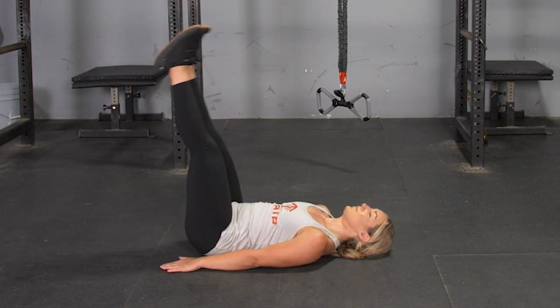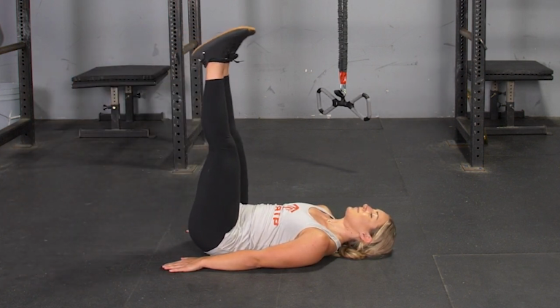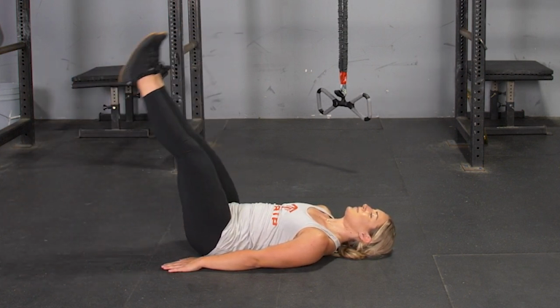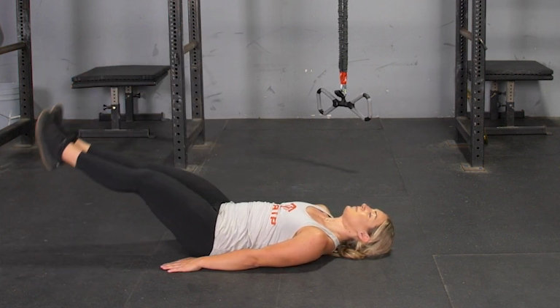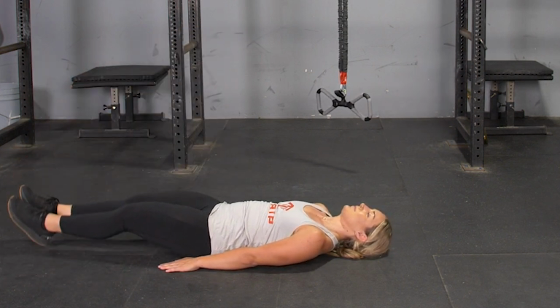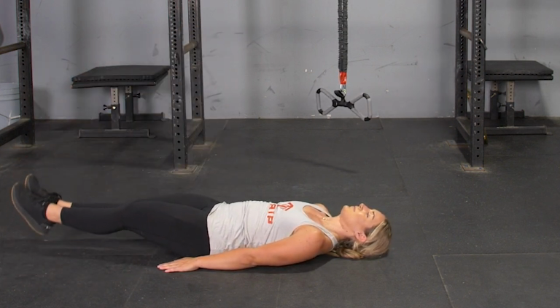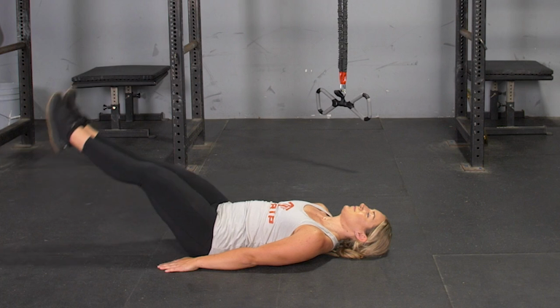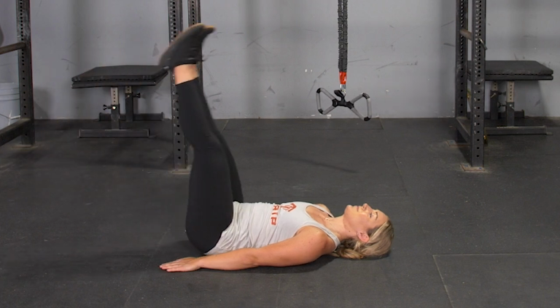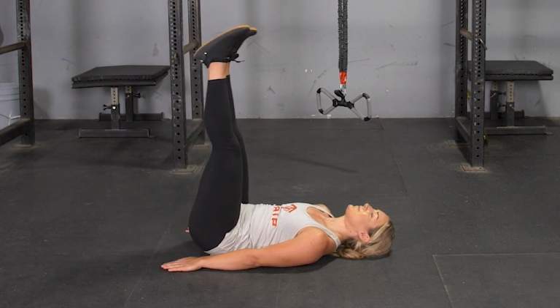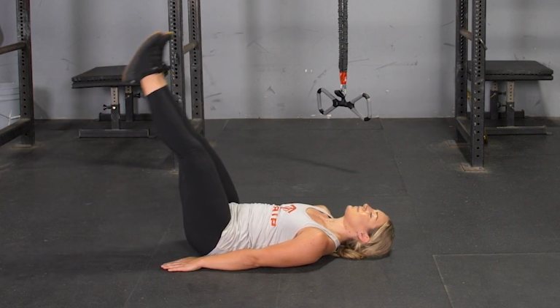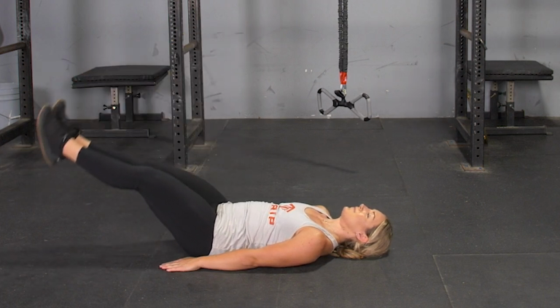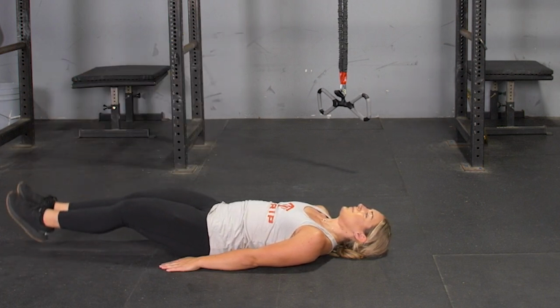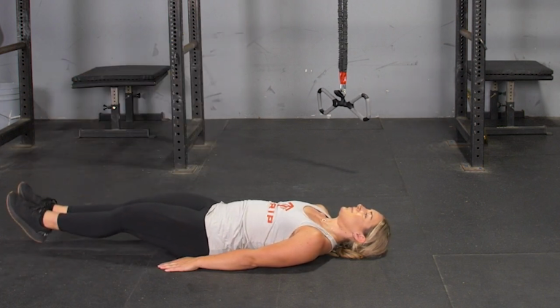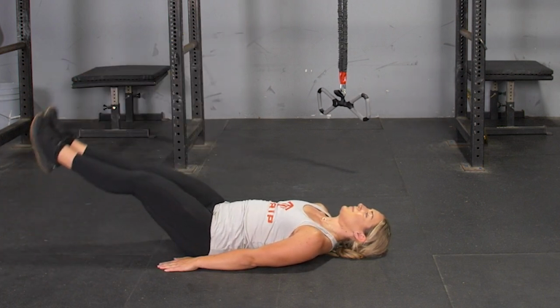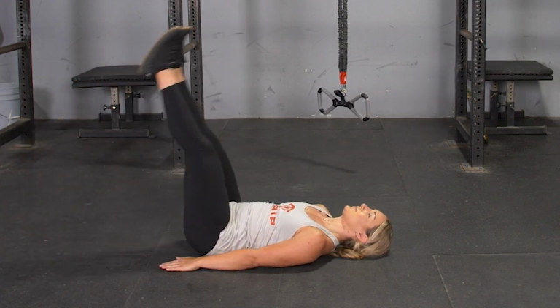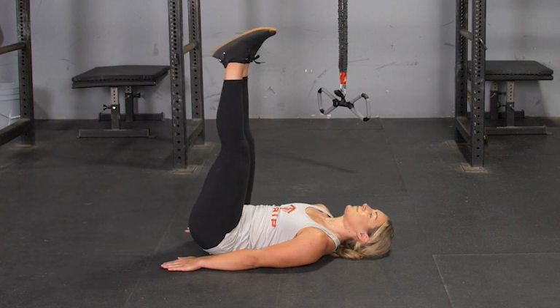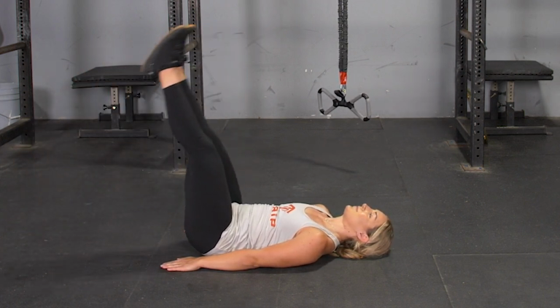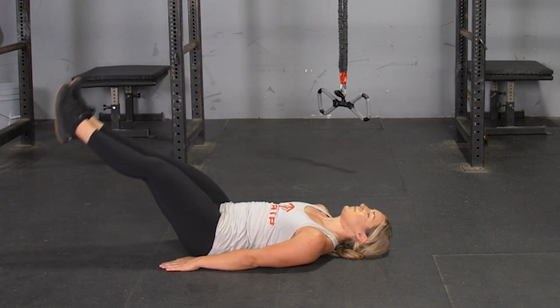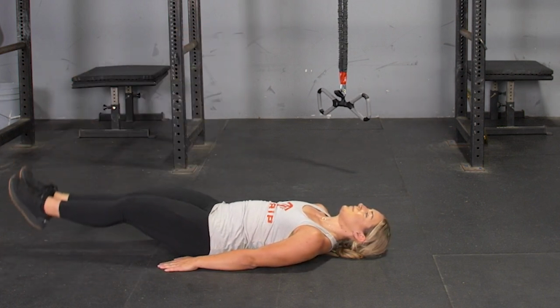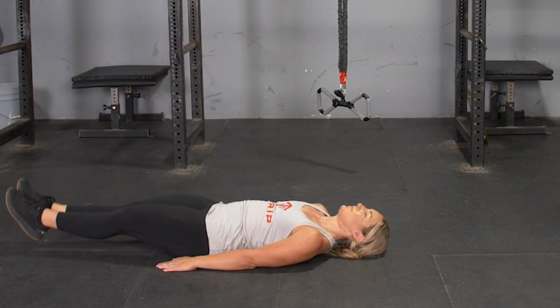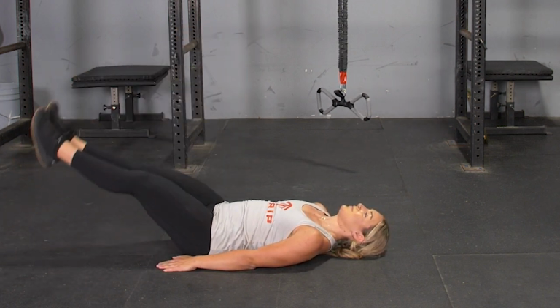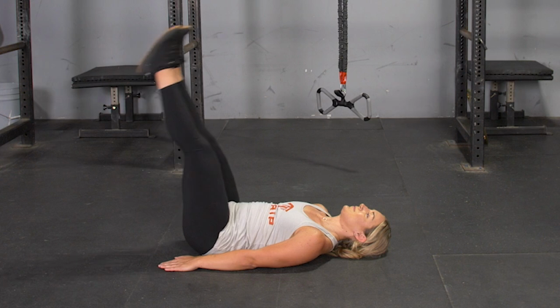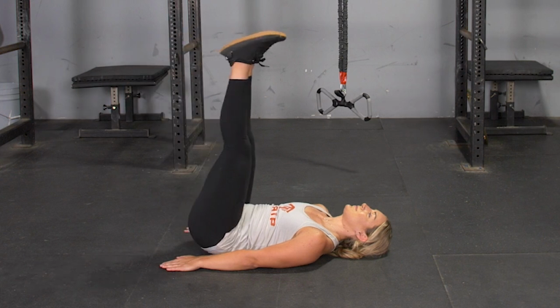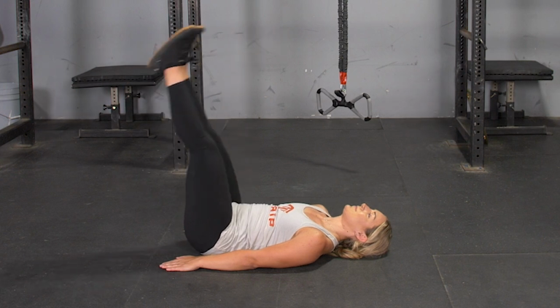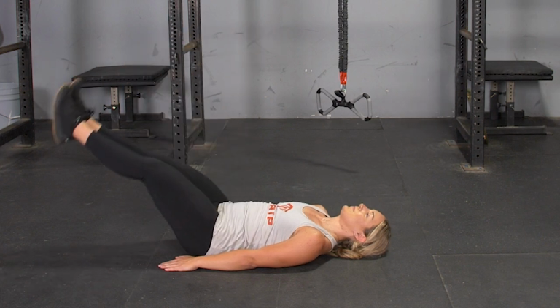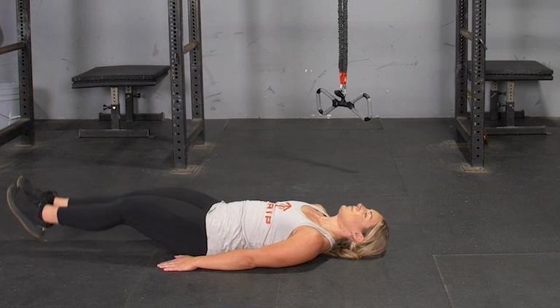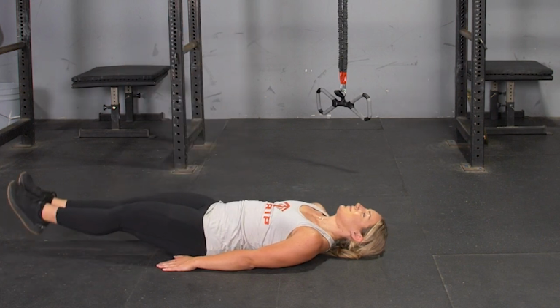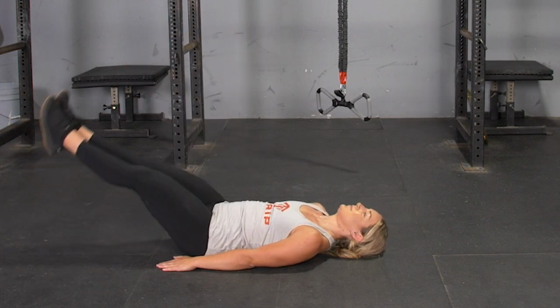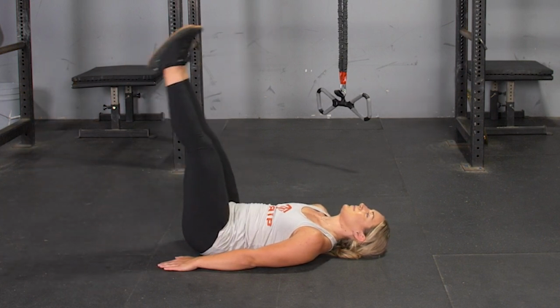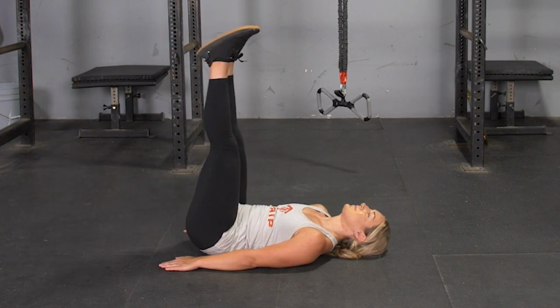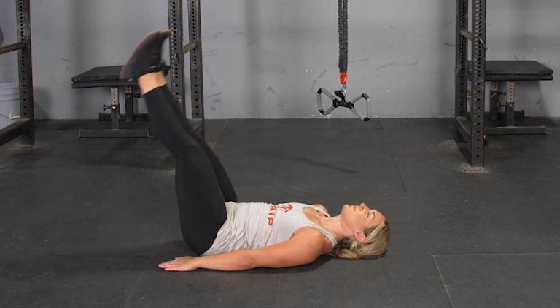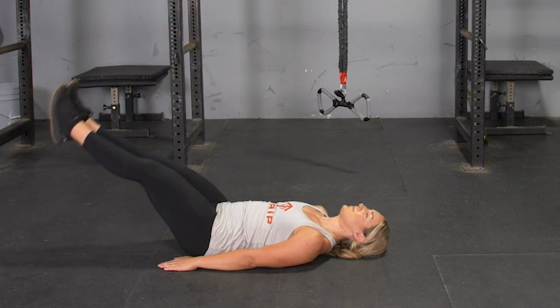Slowly lower your feet down. Allow your heels to lightly touch the floor. Flex your core, pressing your low back into the floor. Raise your legs up, return to the starting position and repeat the exercise.